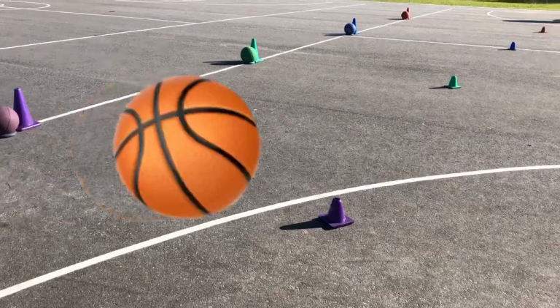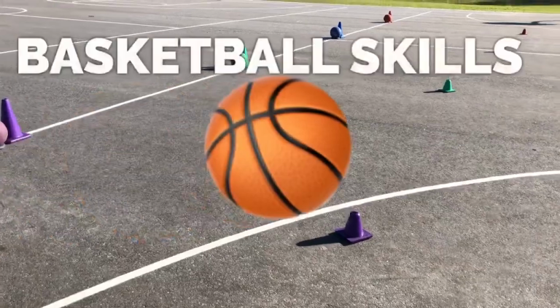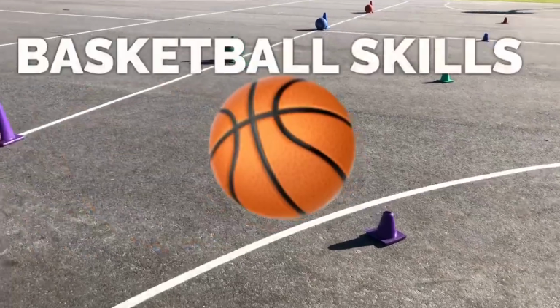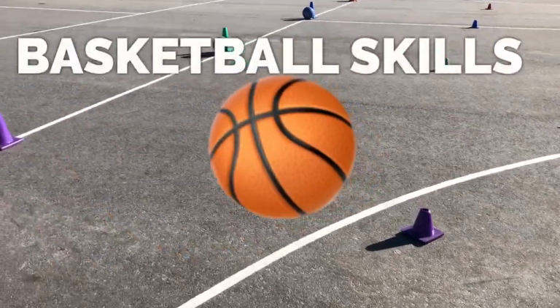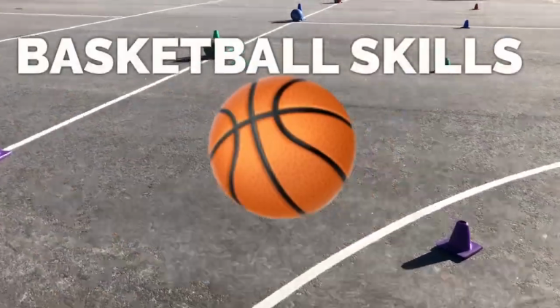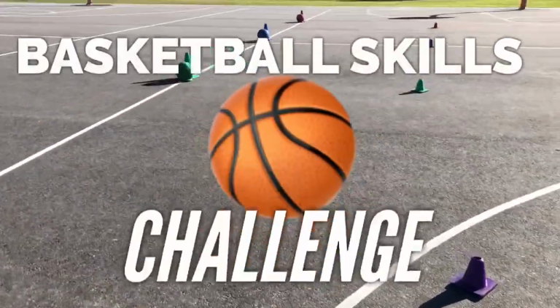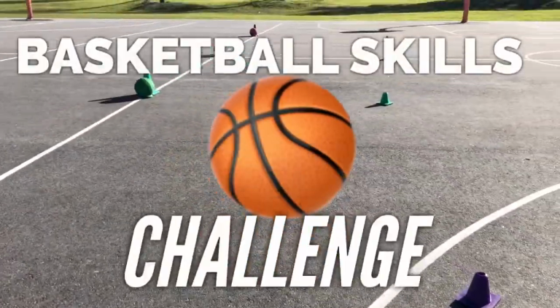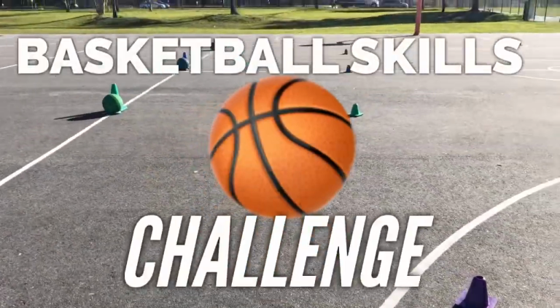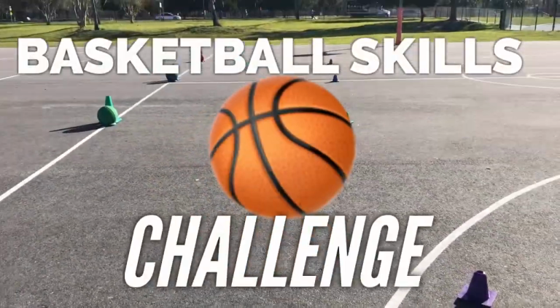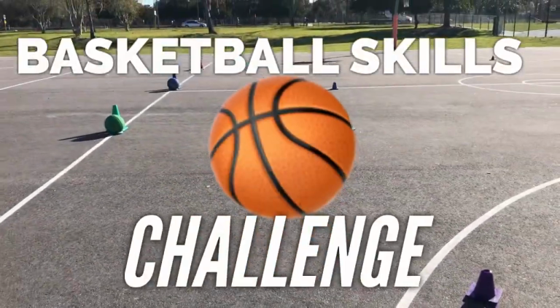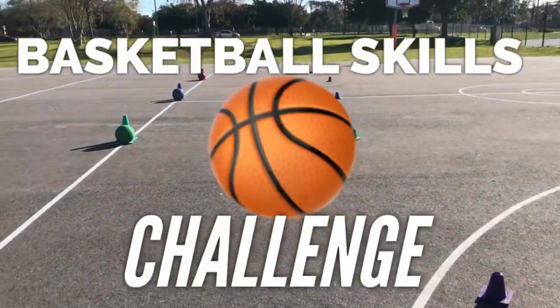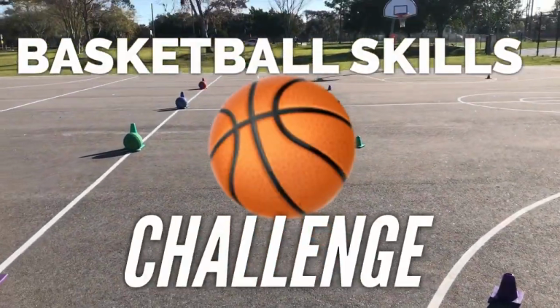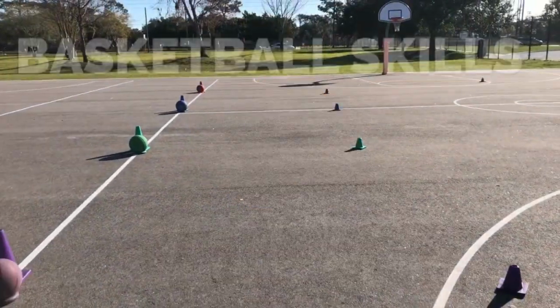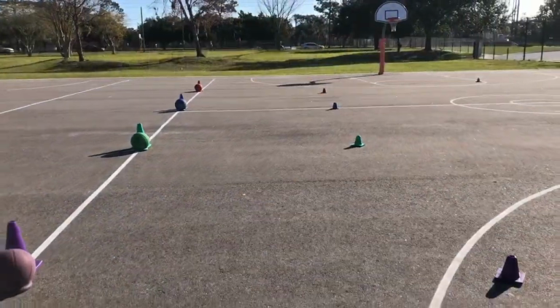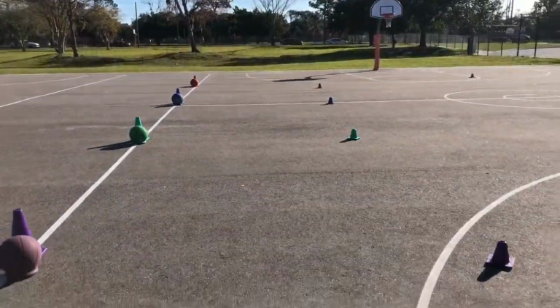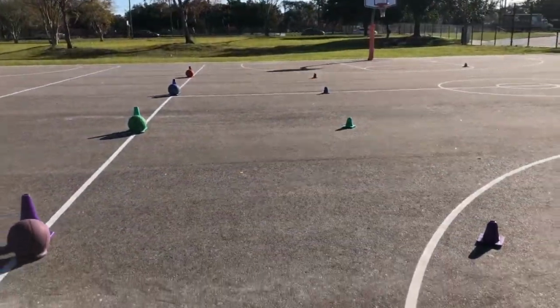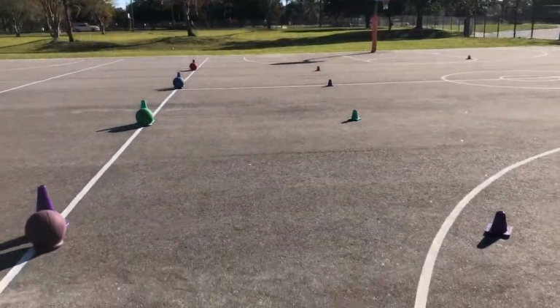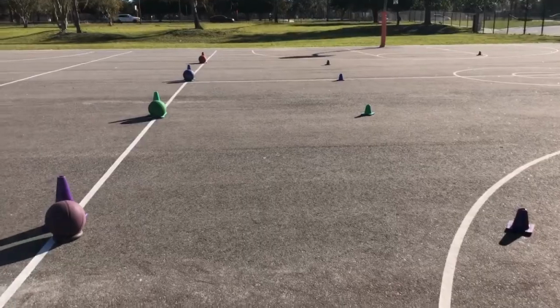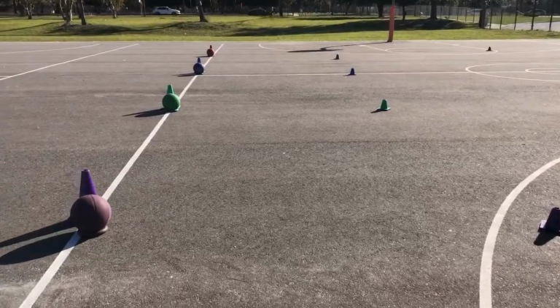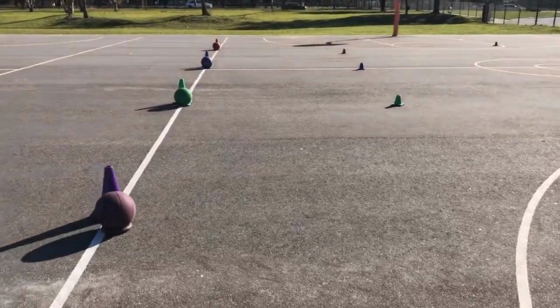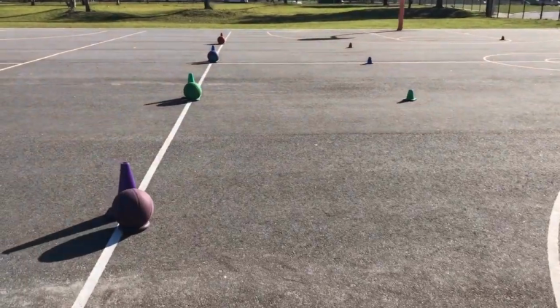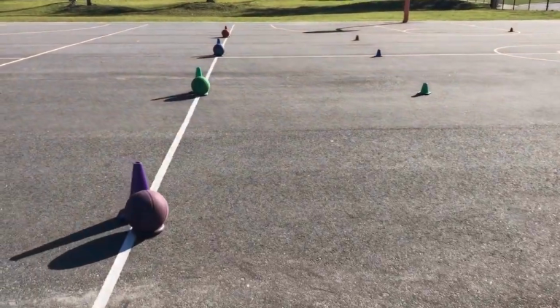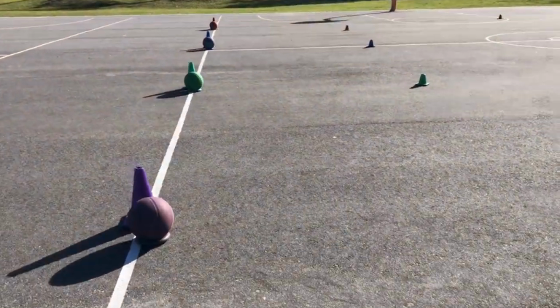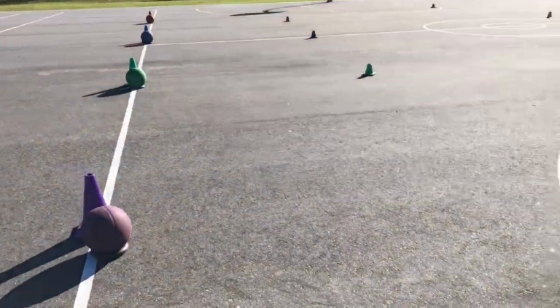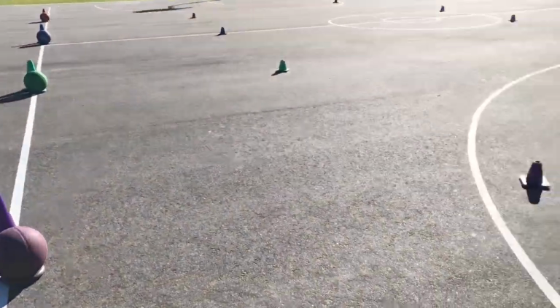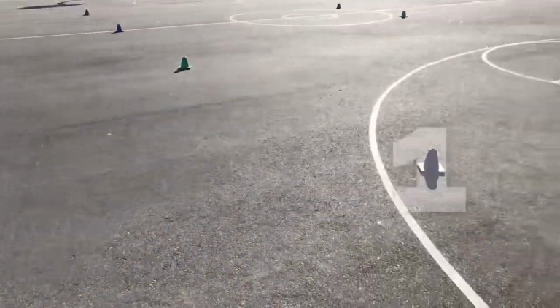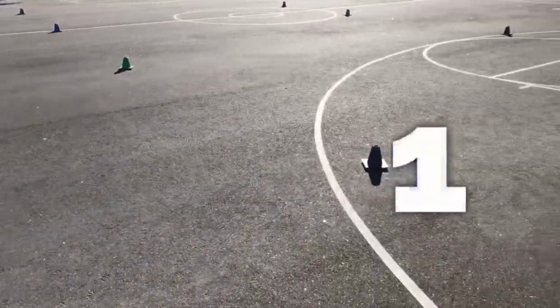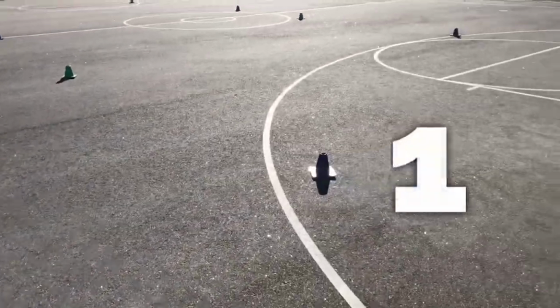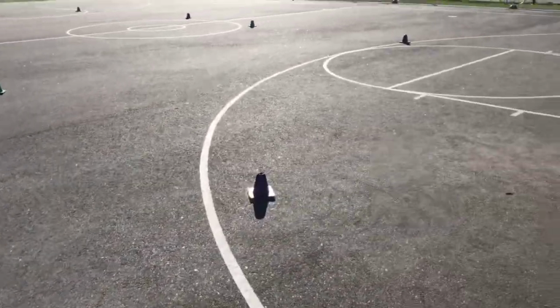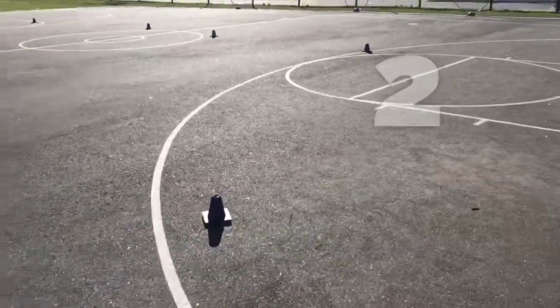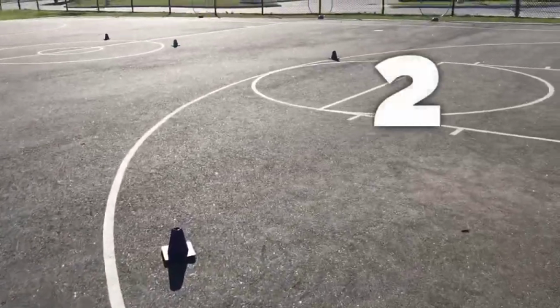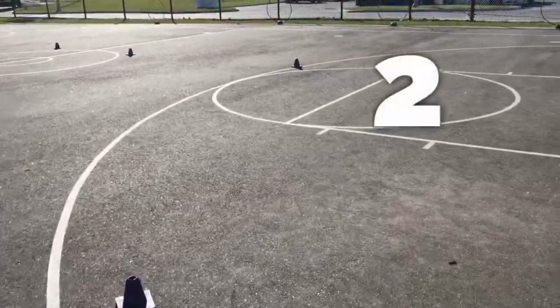Today we're doing a basketball skills challenge. We're gonna have four teams, all in house colors, lined up behind their cone. When I blow the whistle, they get the ball, they dribble around the first cone, and dribble around the second cone.